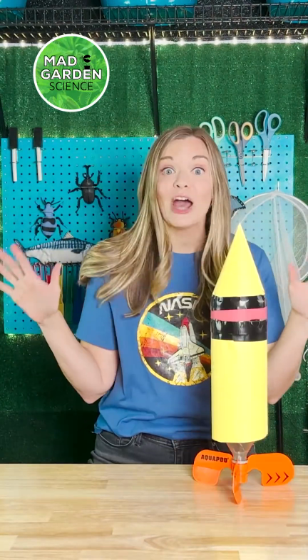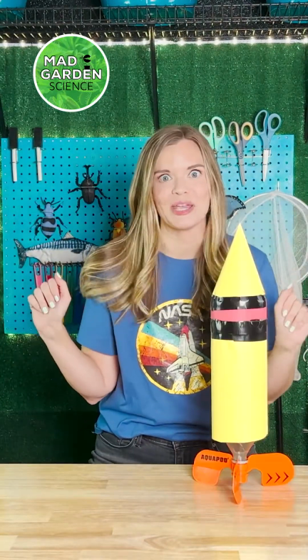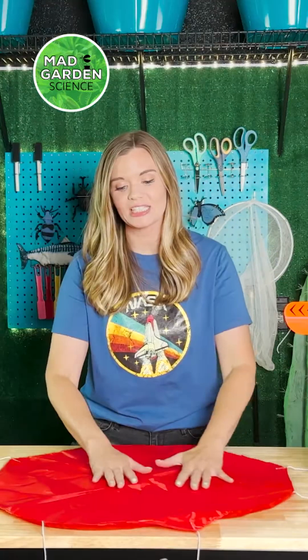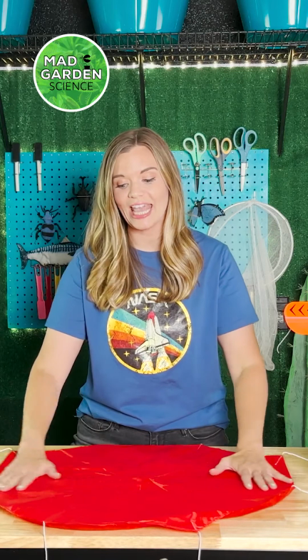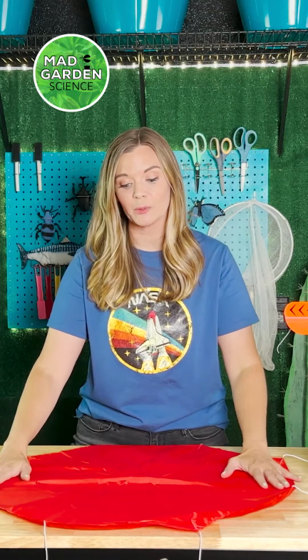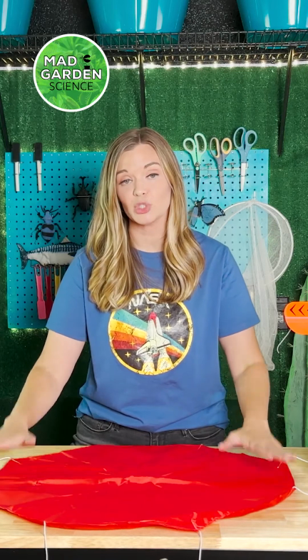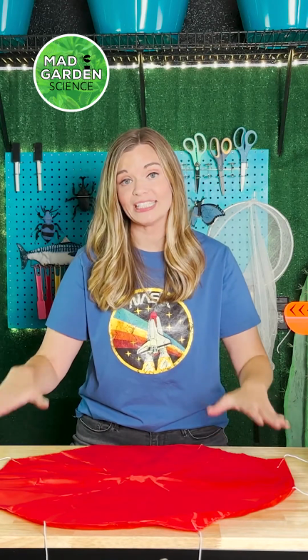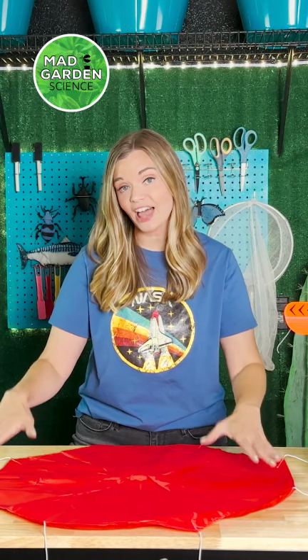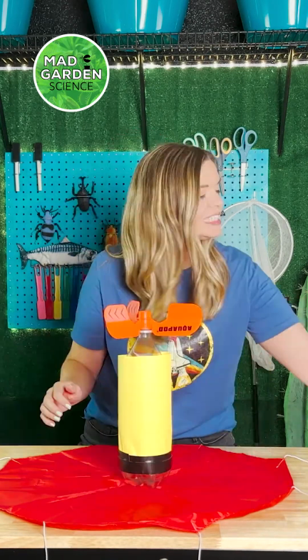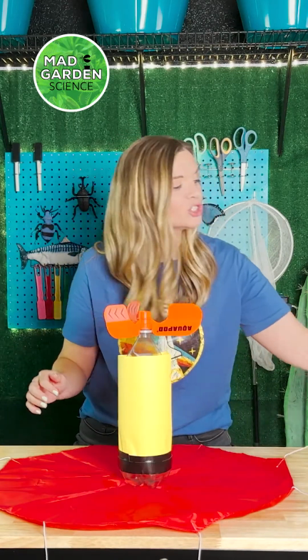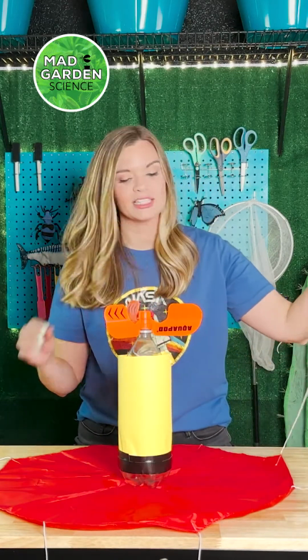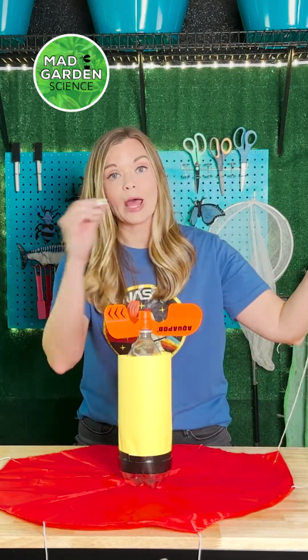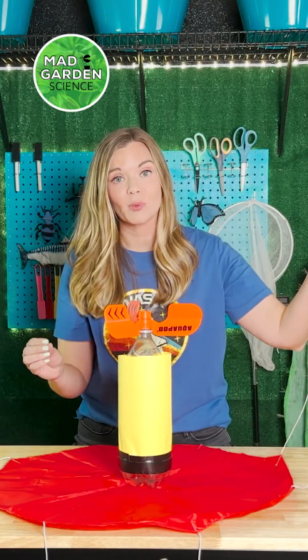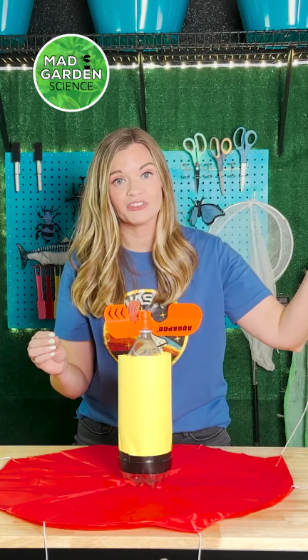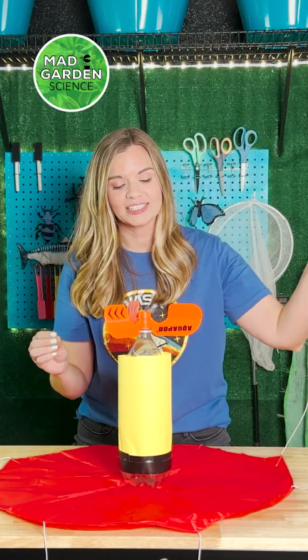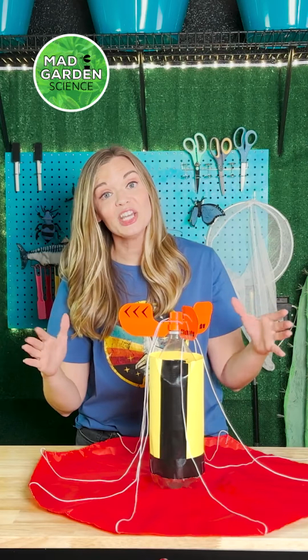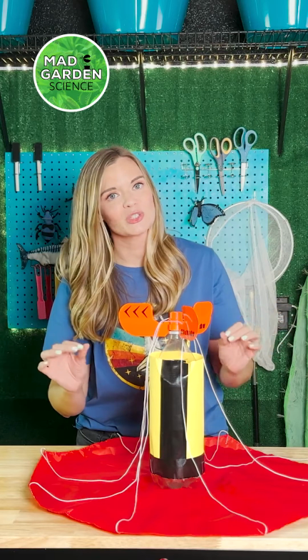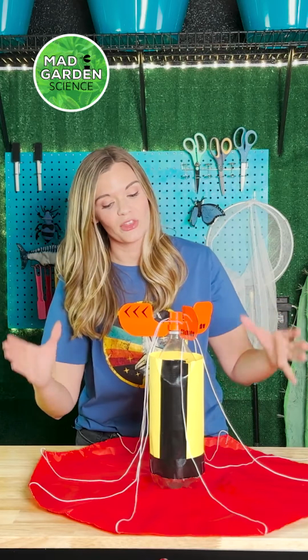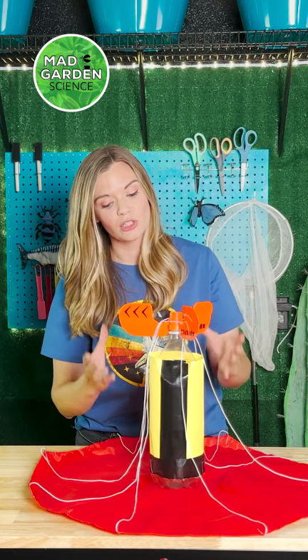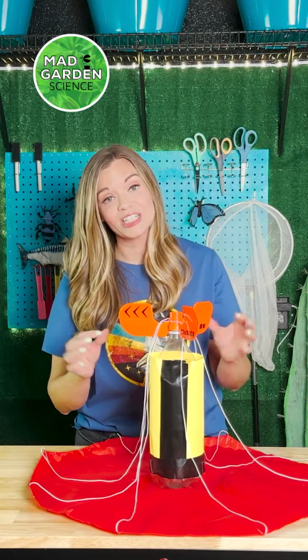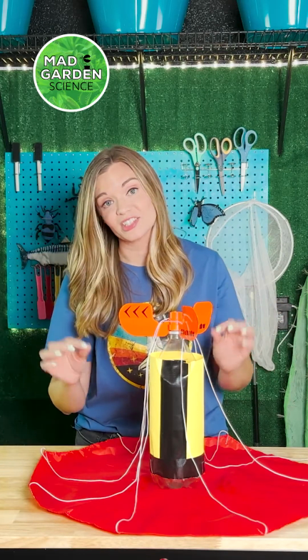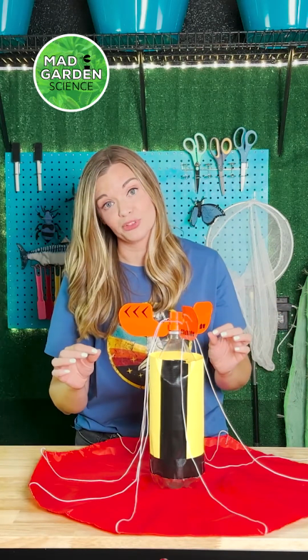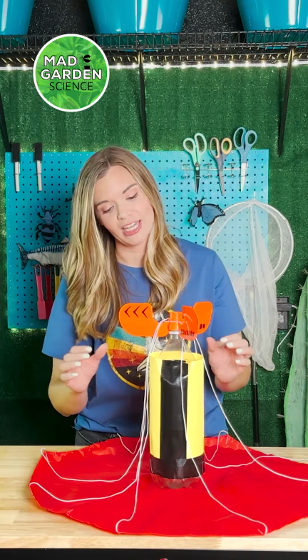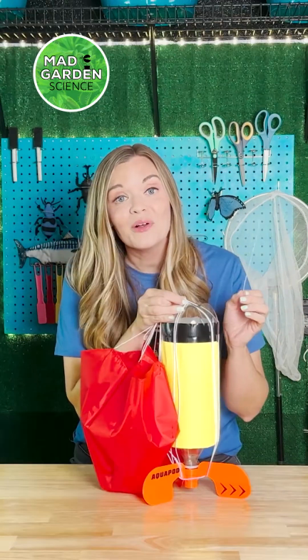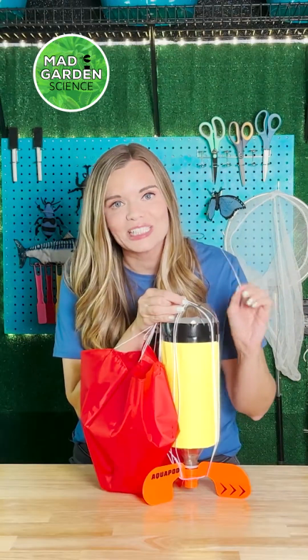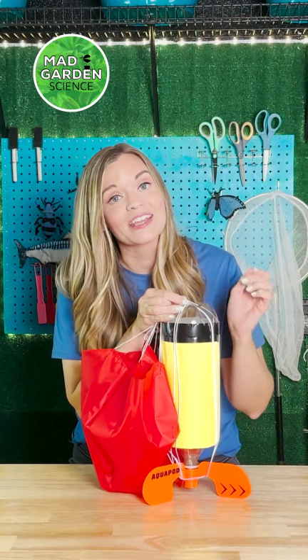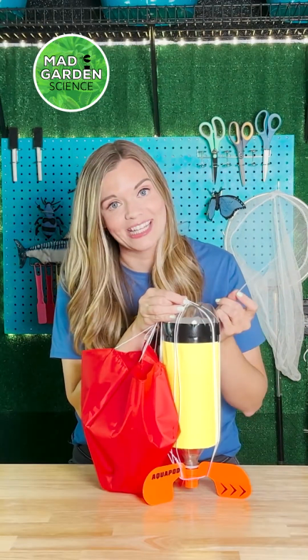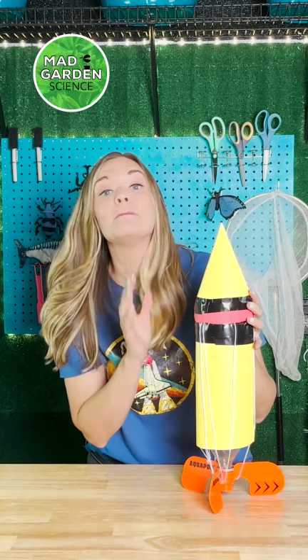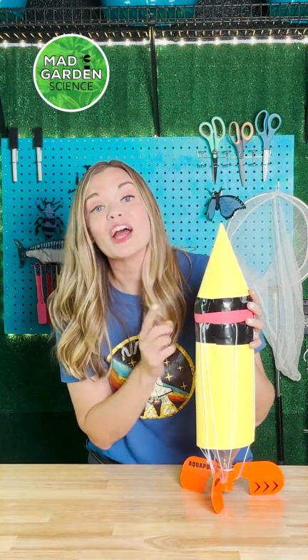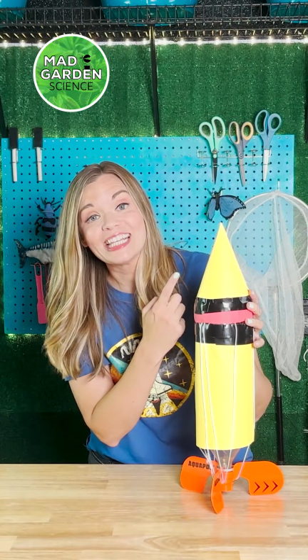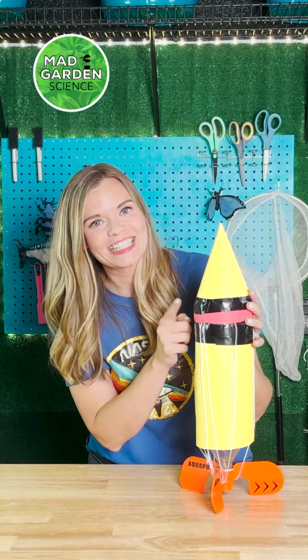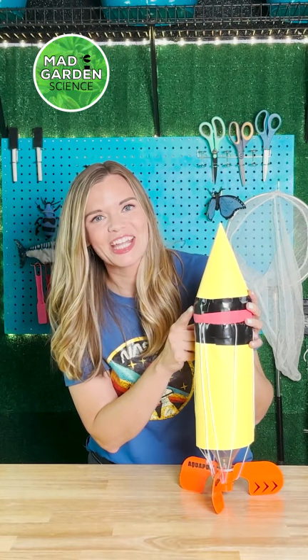Now for the parachute. Lay out your parachute nice and flat. Take the strings and wrap them around your fins. Then you're just going to gather all of your strings at the top of your rocket. Now that zip tie comes in handy. Make sure everything is inside your cap.